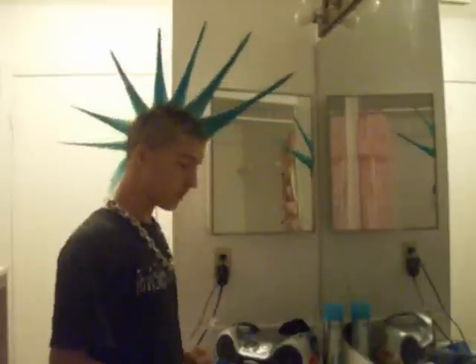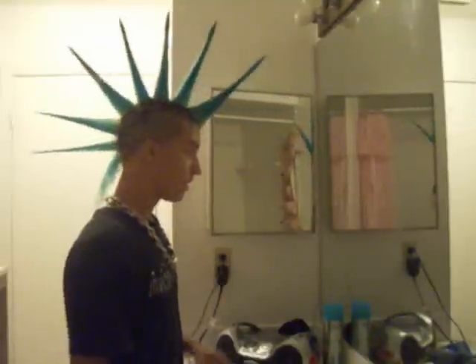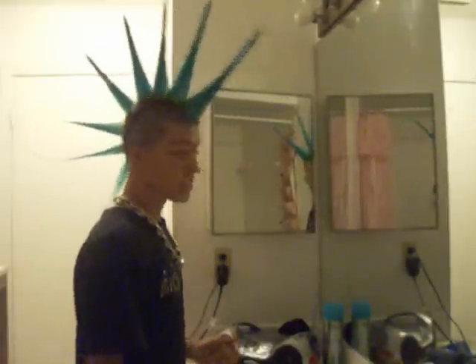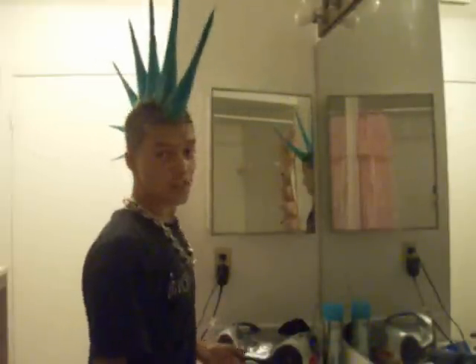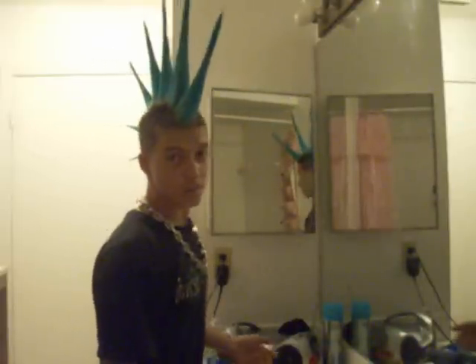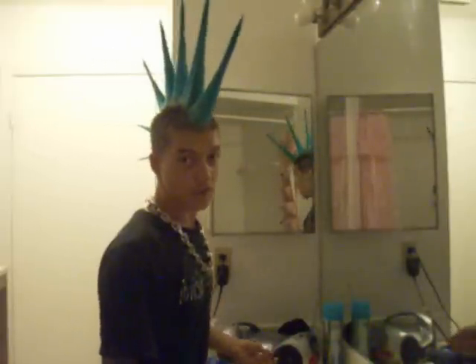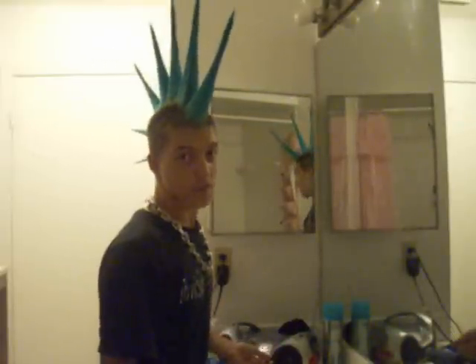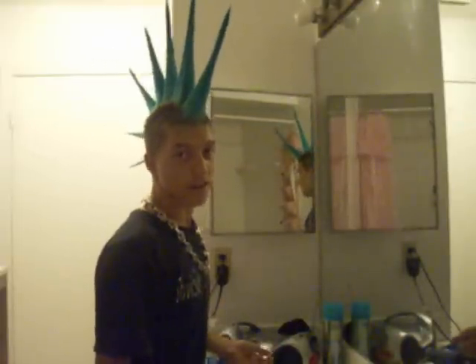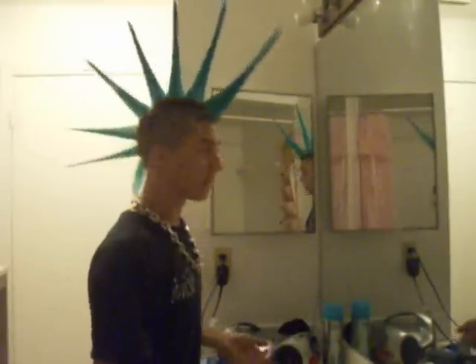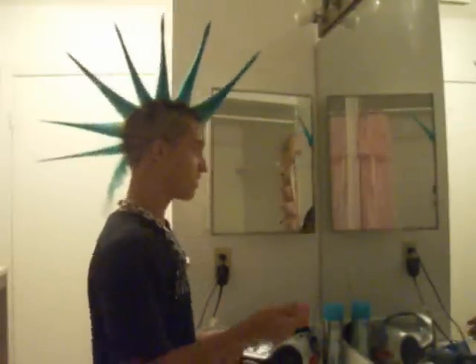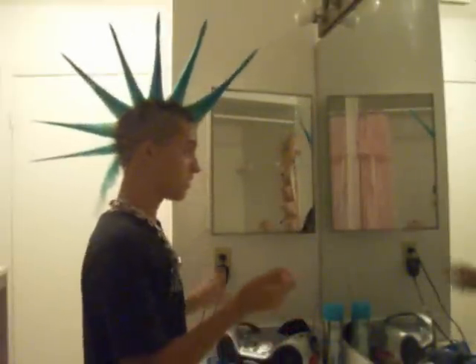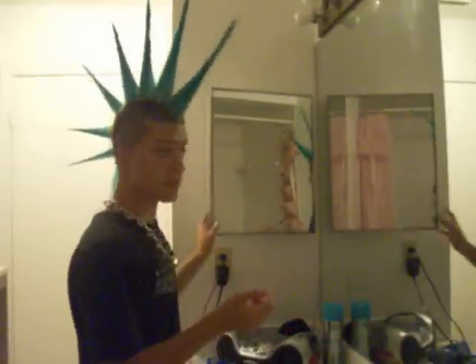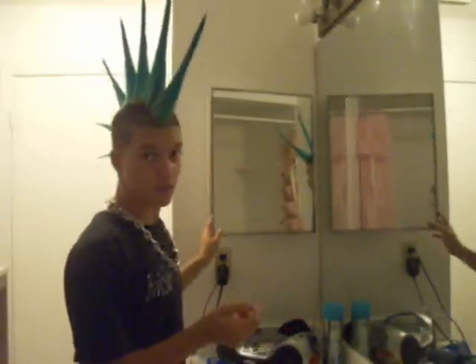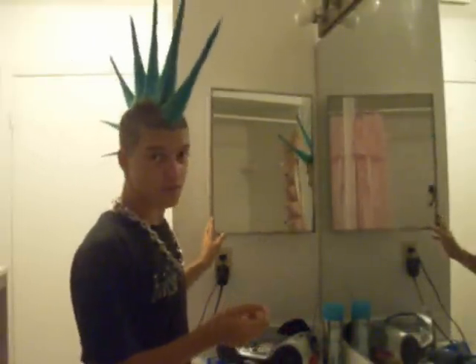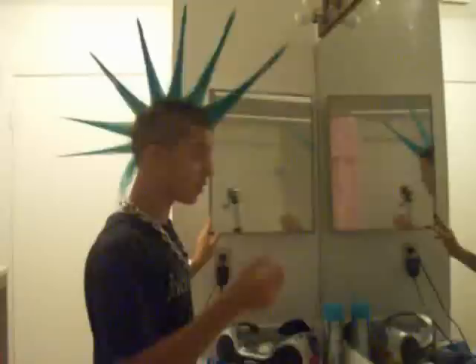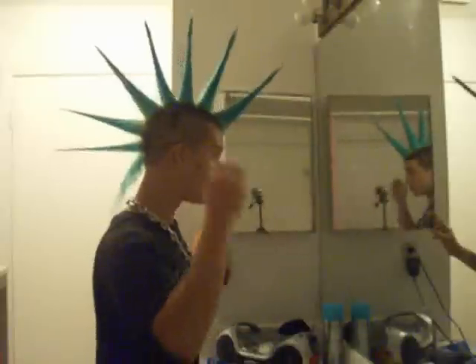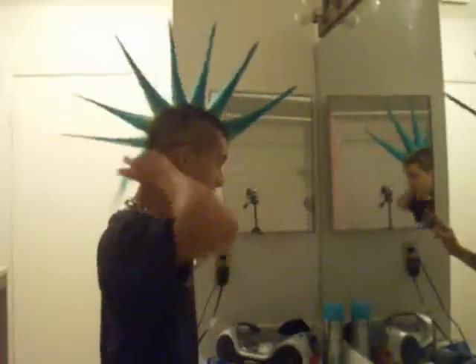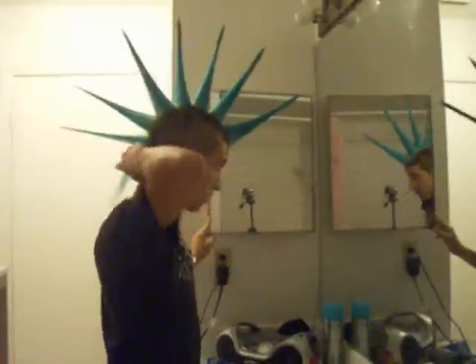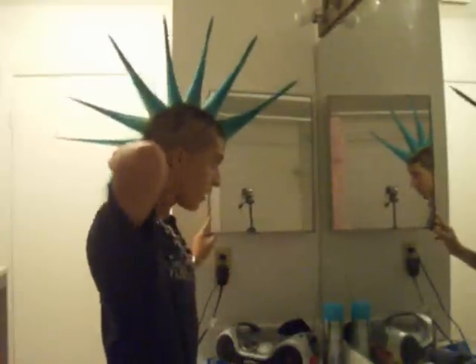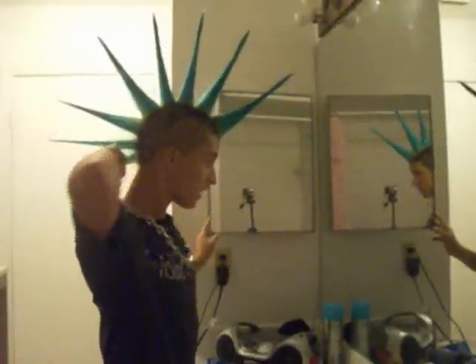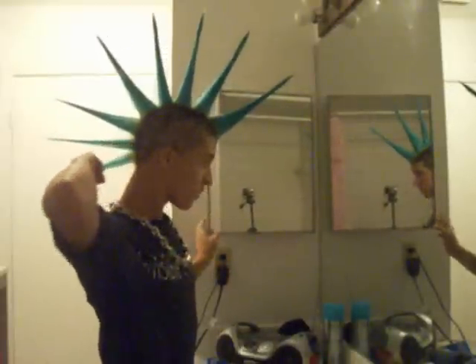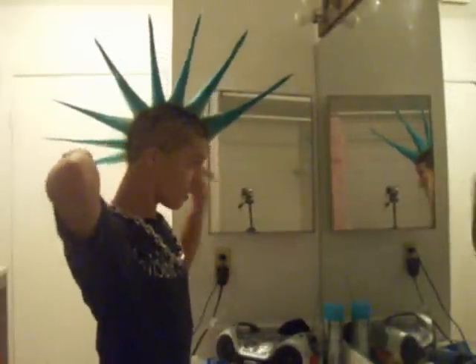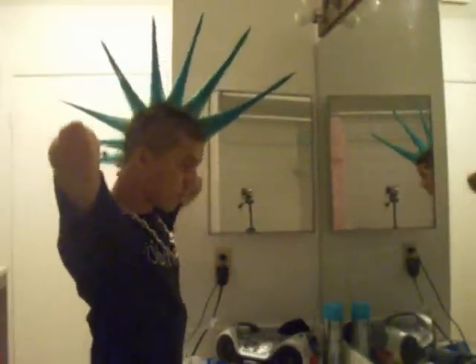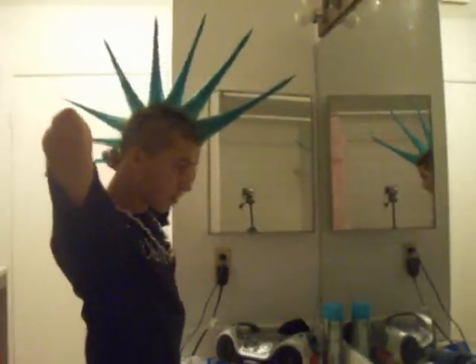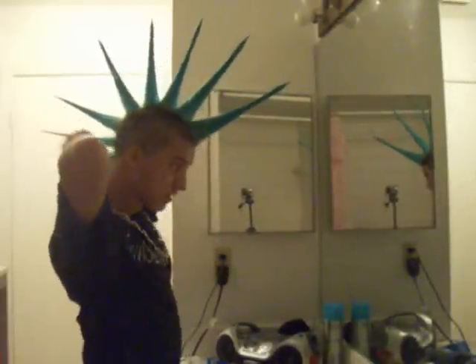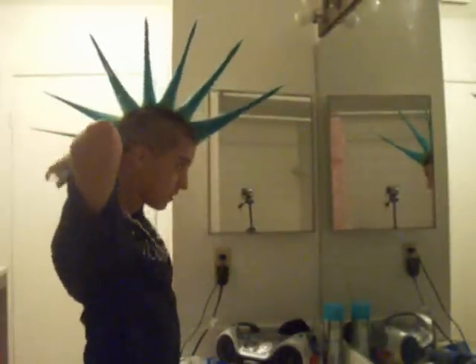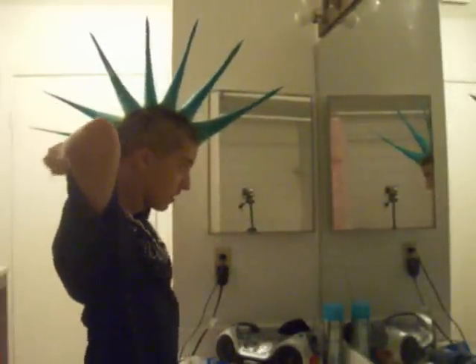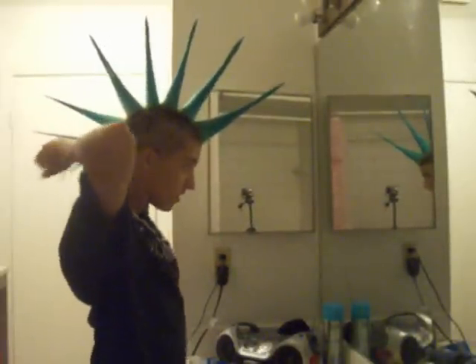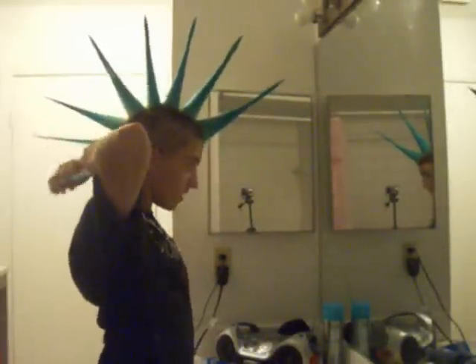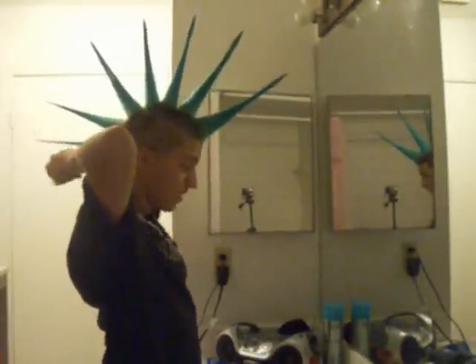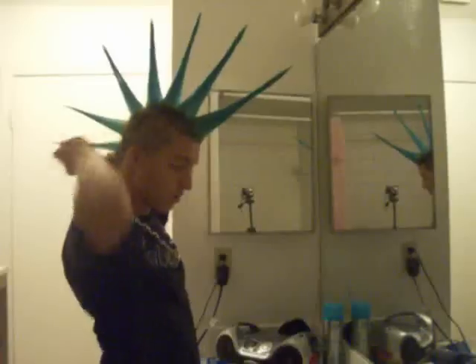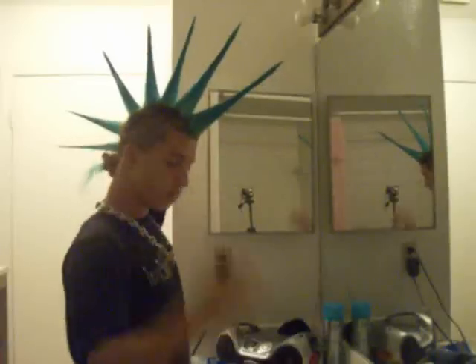This is the hard part — the back. This is always a struggle. My hair is getting way too long, so this is the hard part.